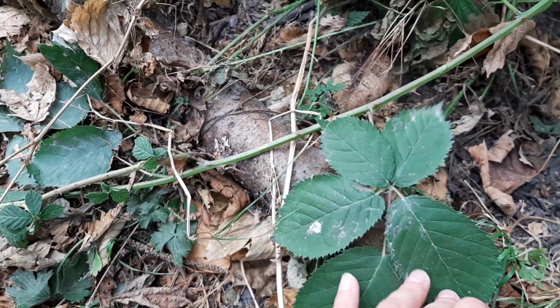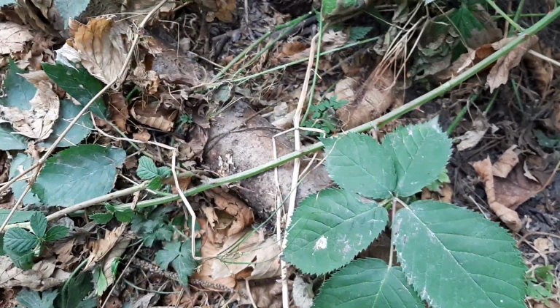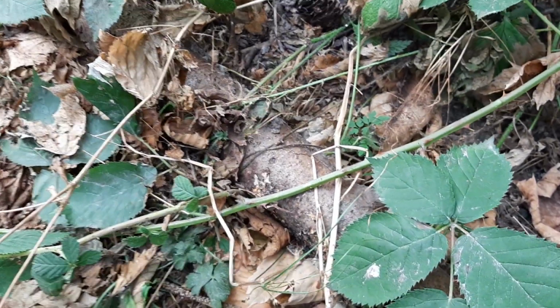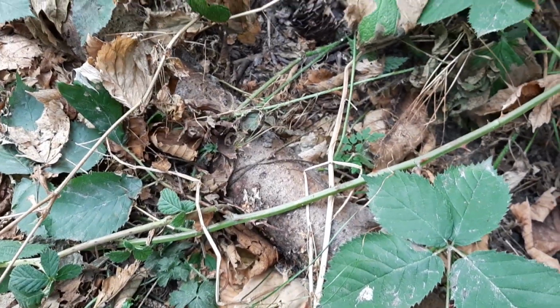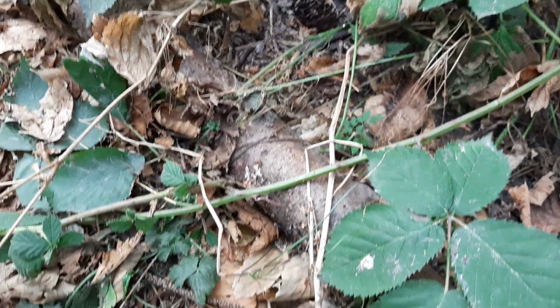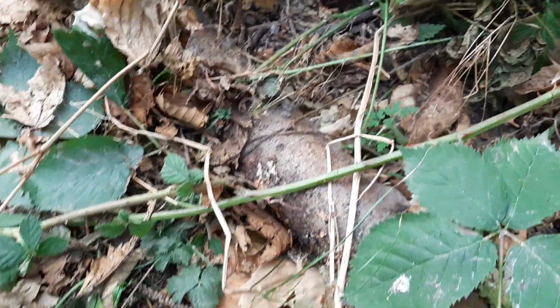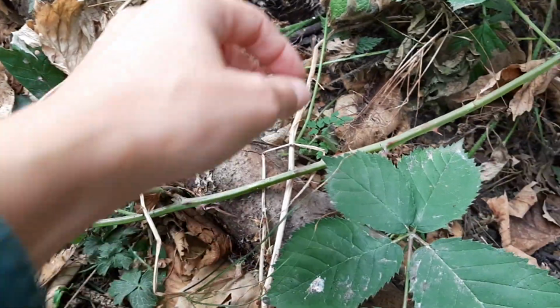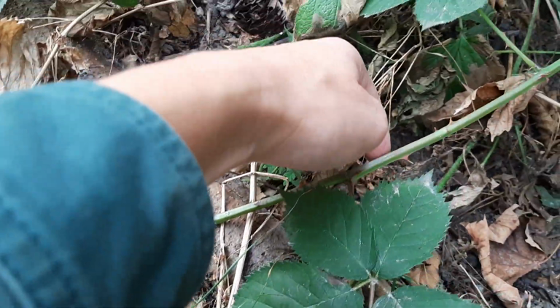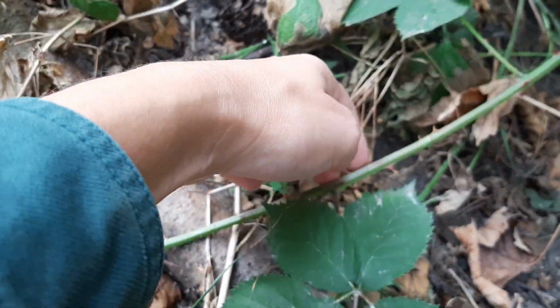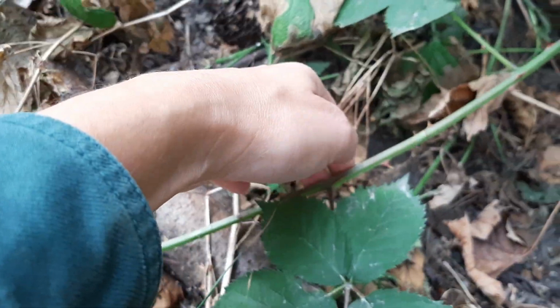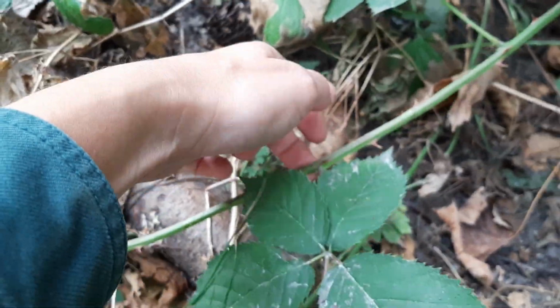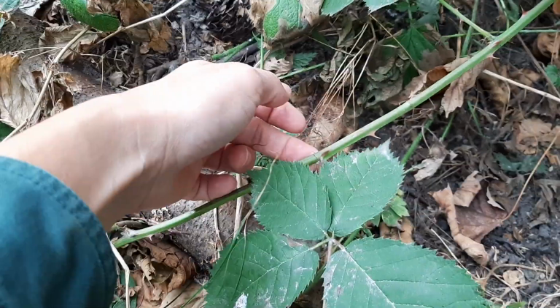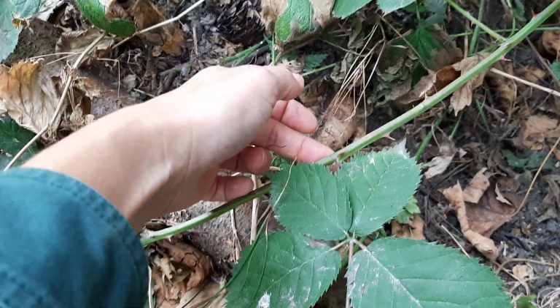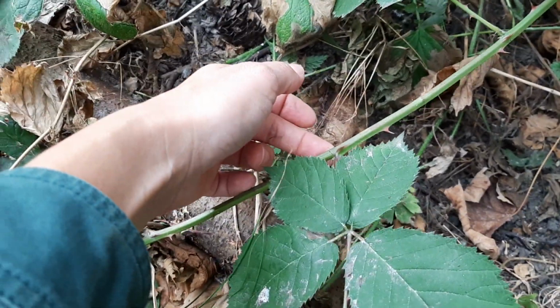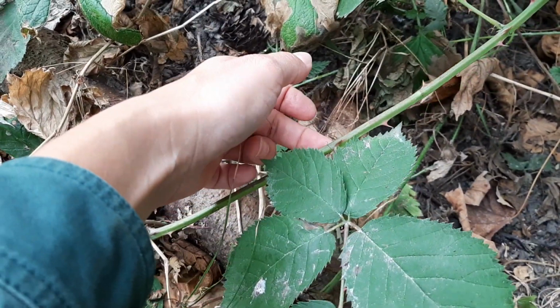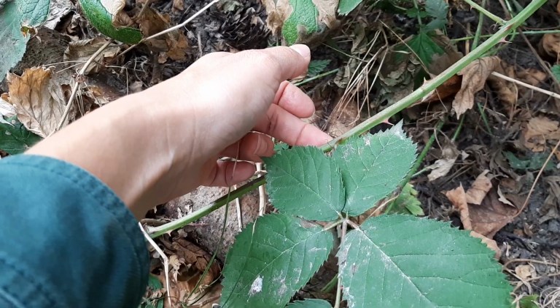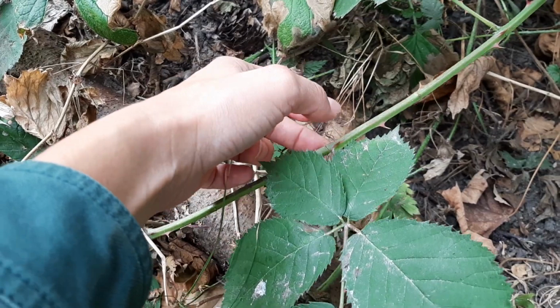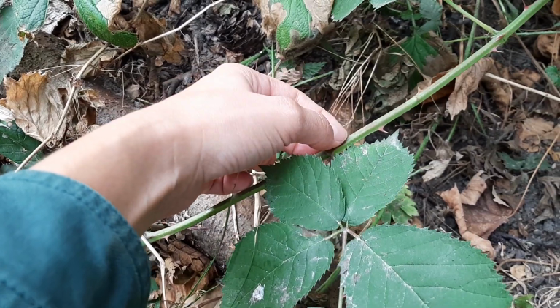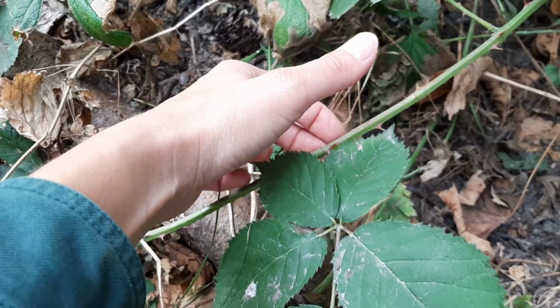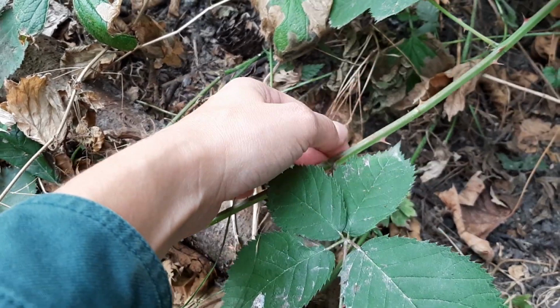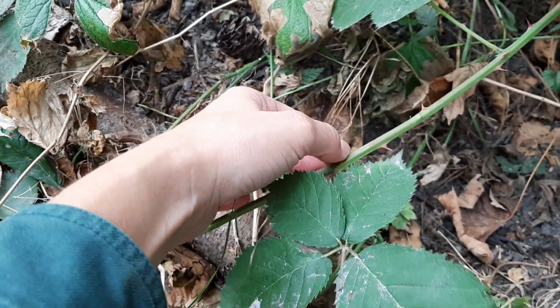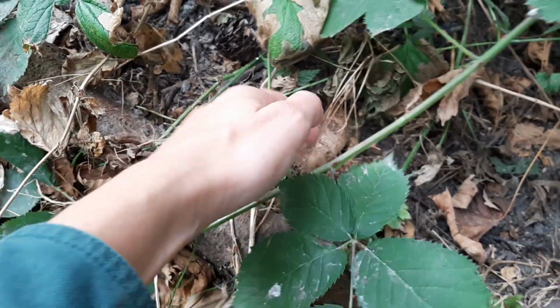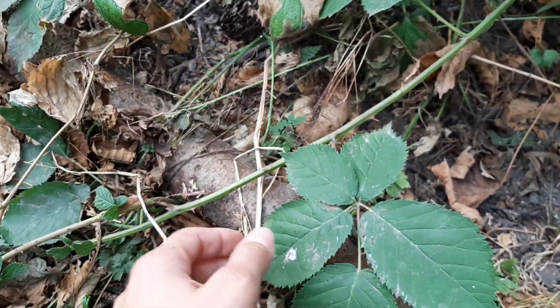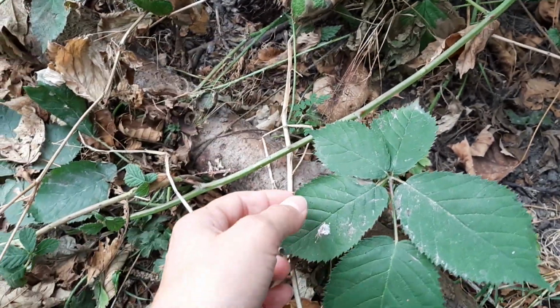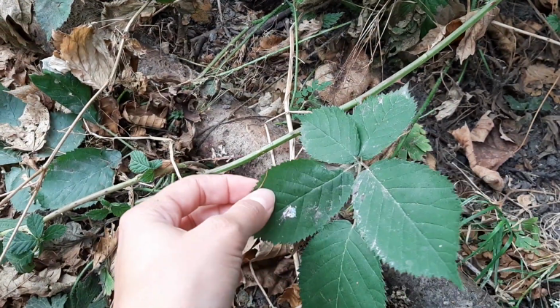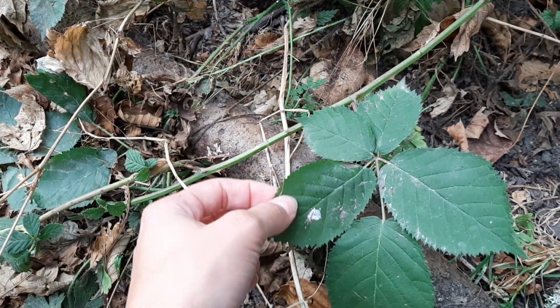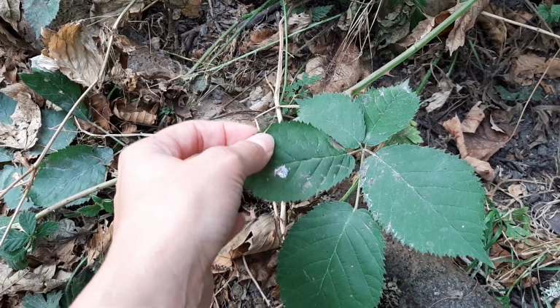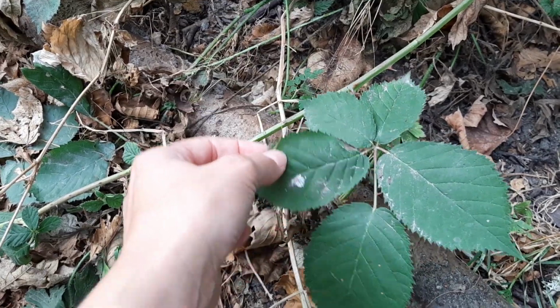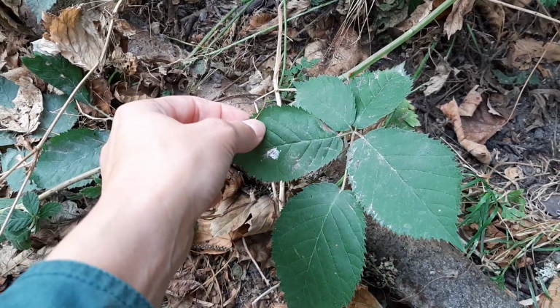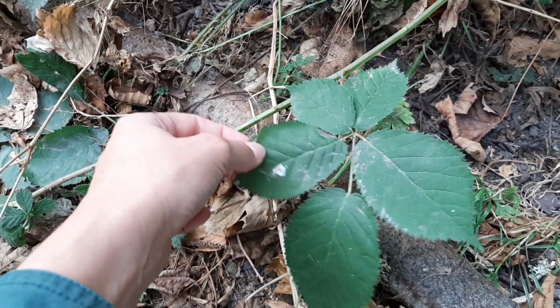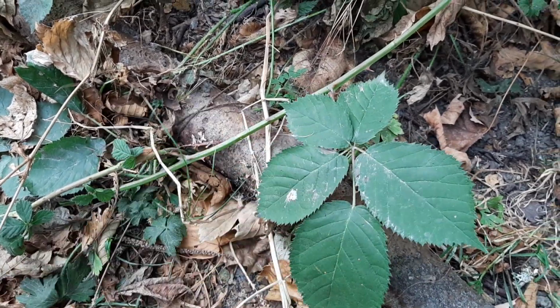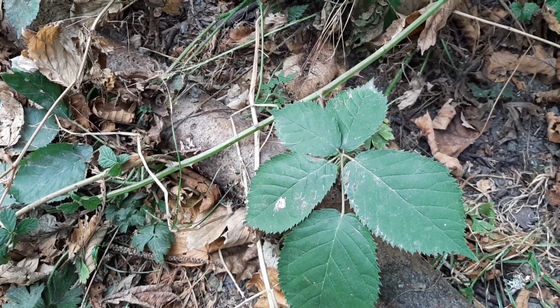And then we have a very substantial stem here with, again, quite sharp prickles. So if you see something that looks really sturdy and it has these five distinct leaves, it's probably Himalayan blackberry.